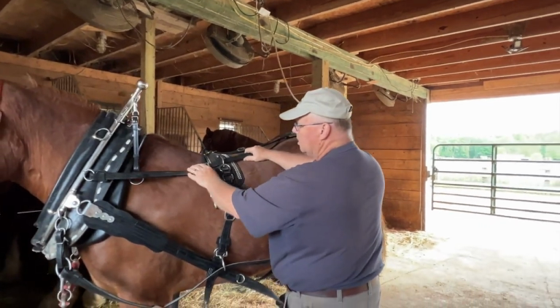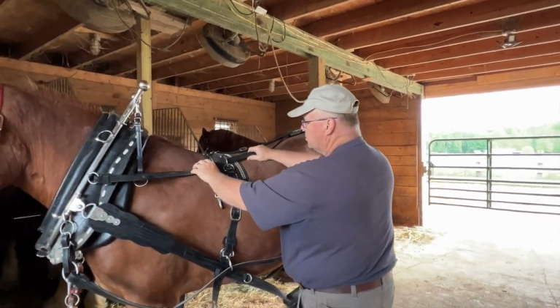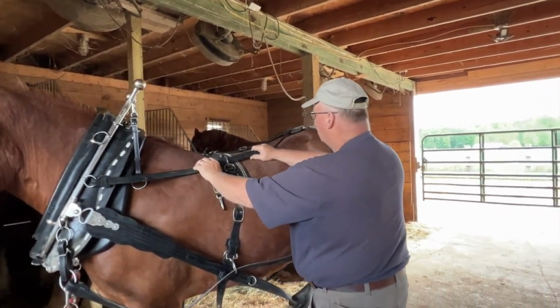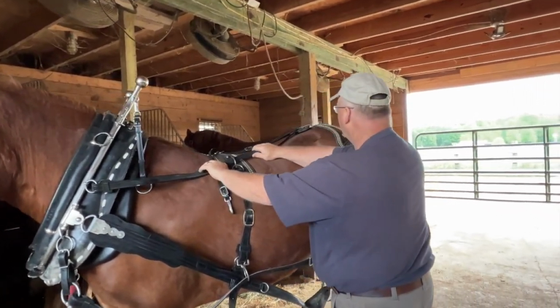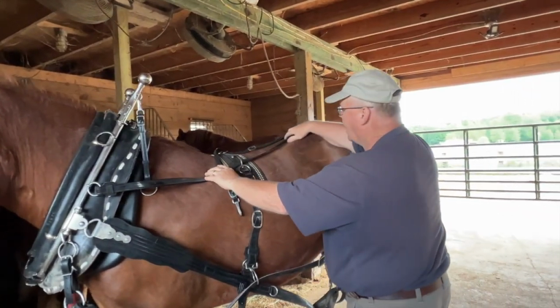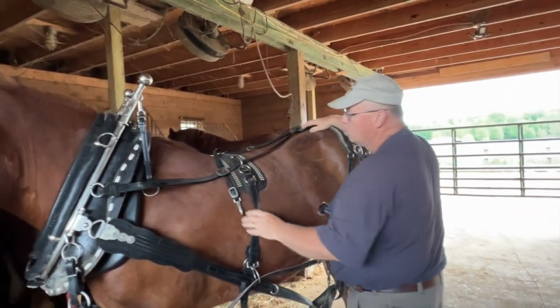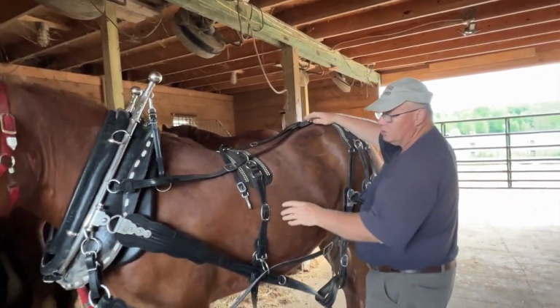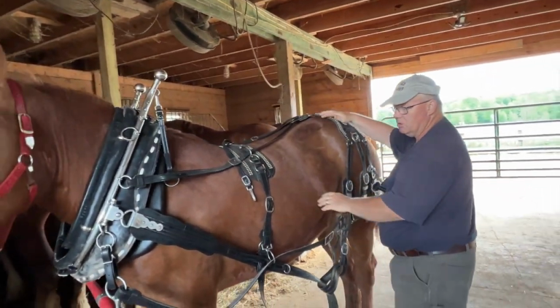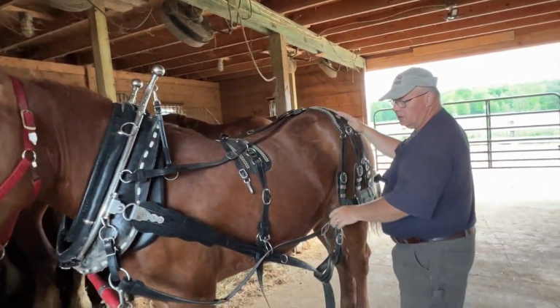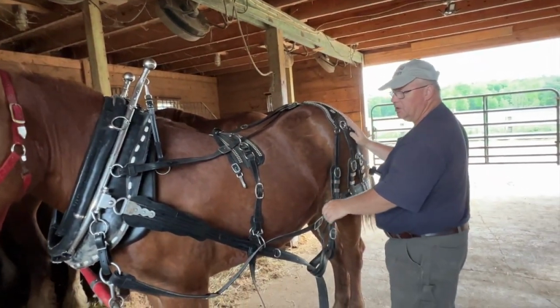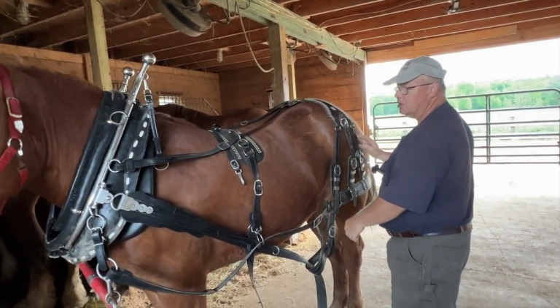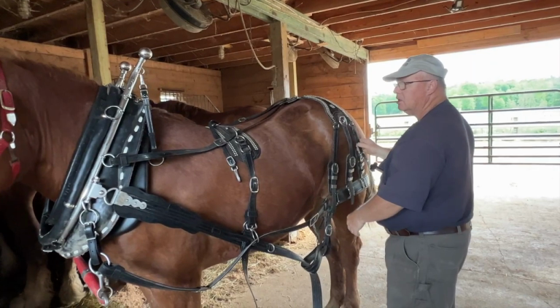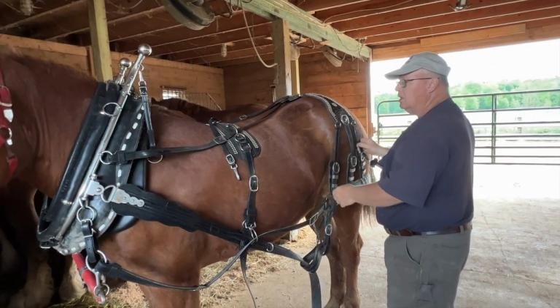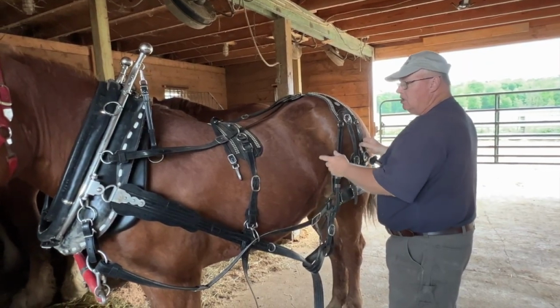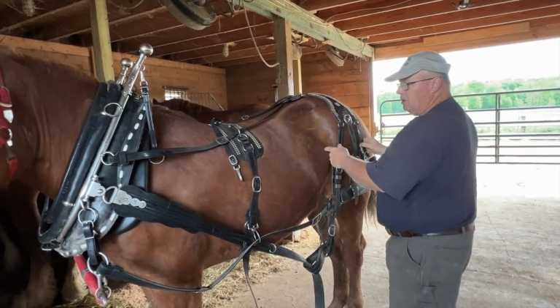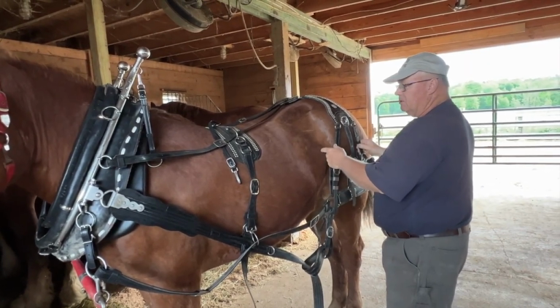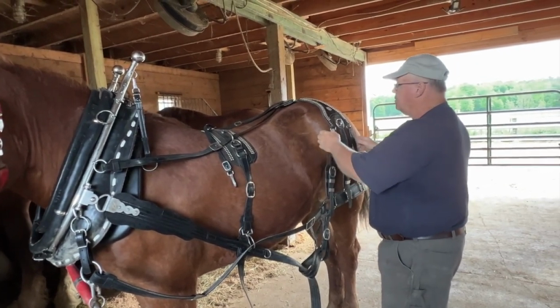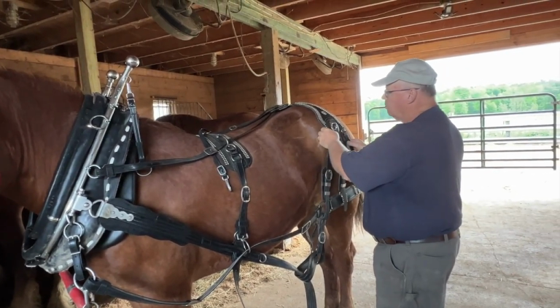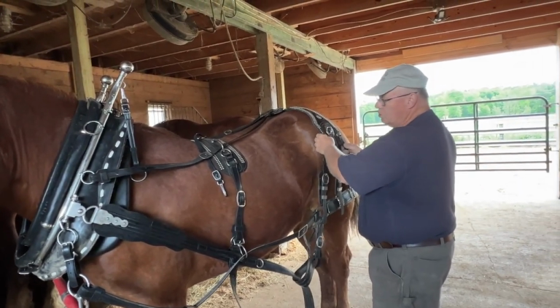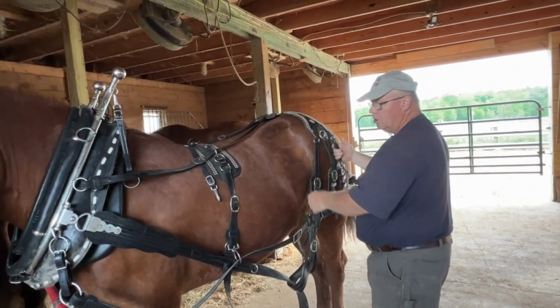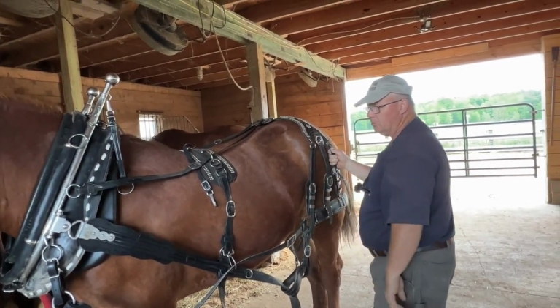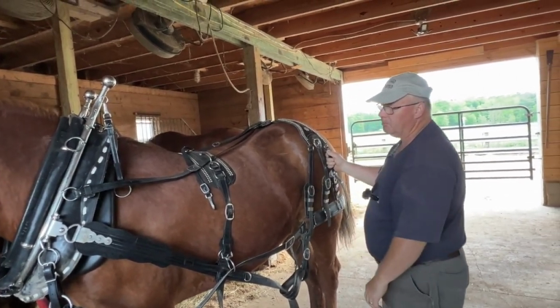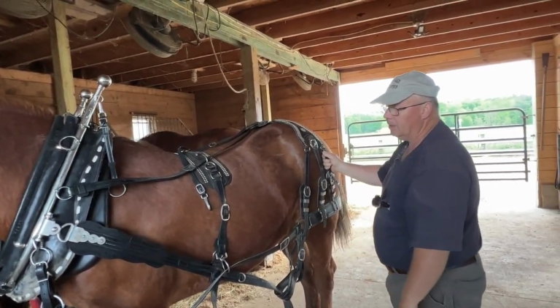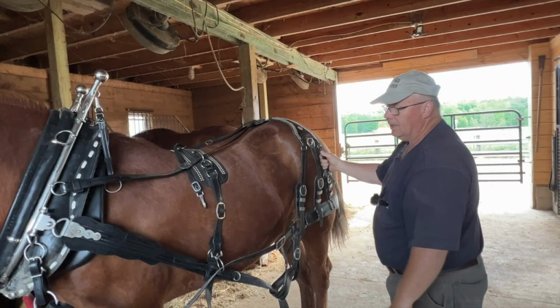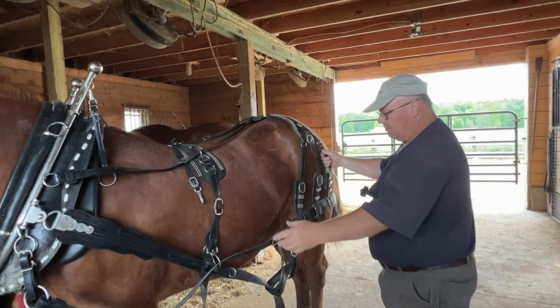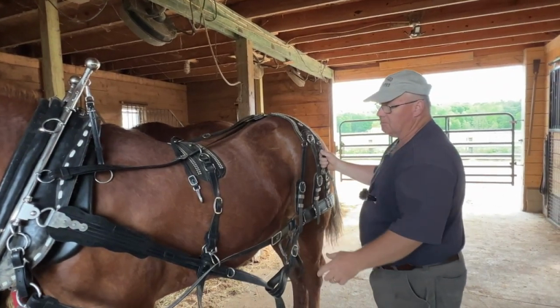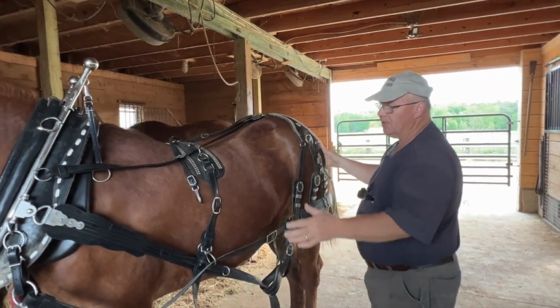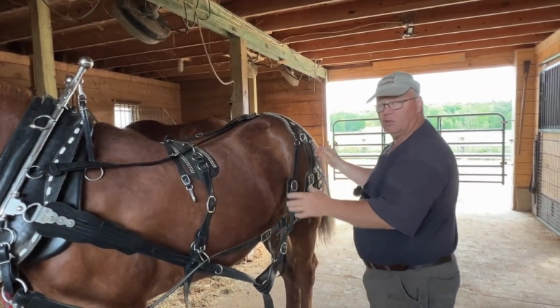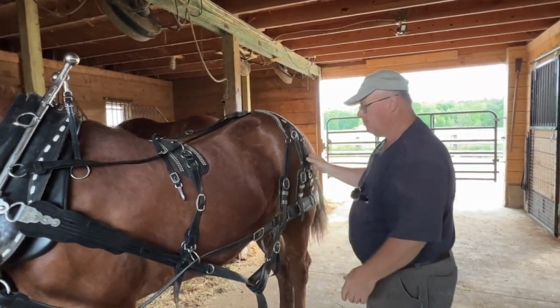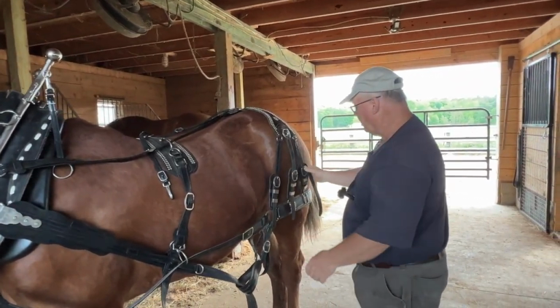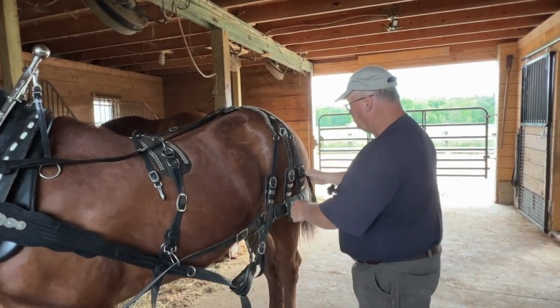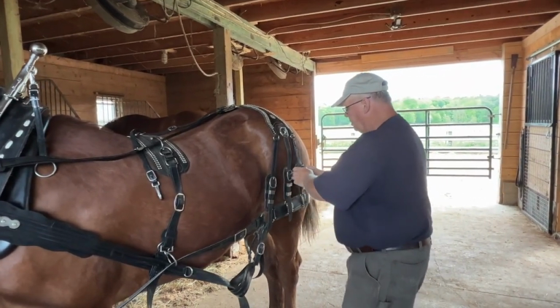The top of the britching — this piece here — is called the spider. What that does is these straps kind of determine the length of your horse and also help hold your britching in place. We'll adjust them too because it's letting it come back just a little too much. She's Suffolk, and she's short-coupled, so you may have to be more cognizant of this. Once you hook to an implement and everything comes tight, you can make final adjustments there.